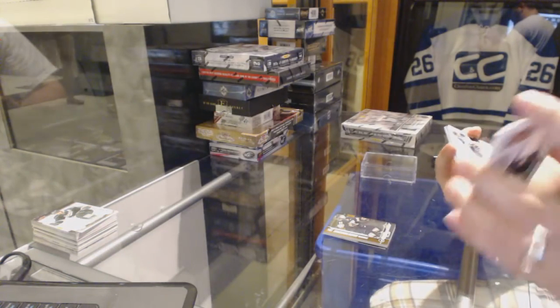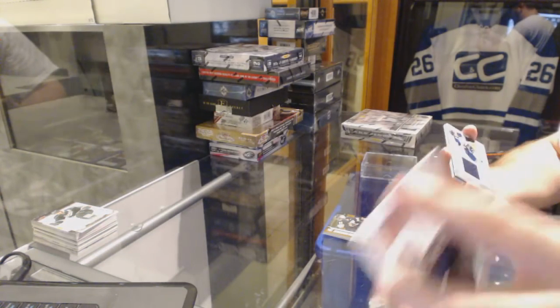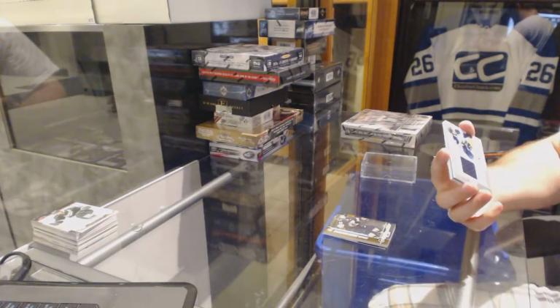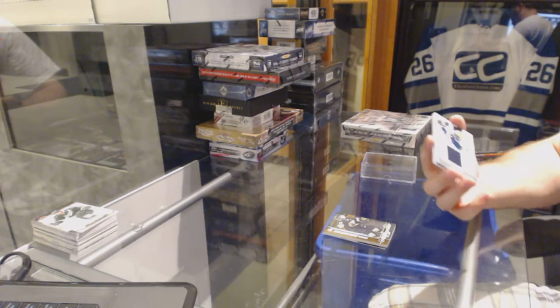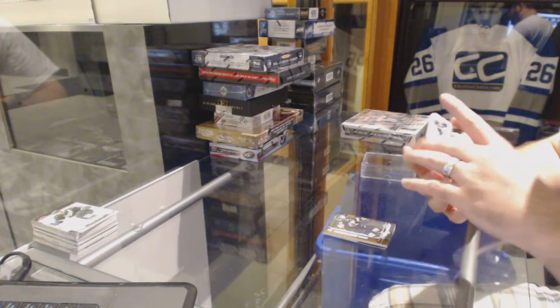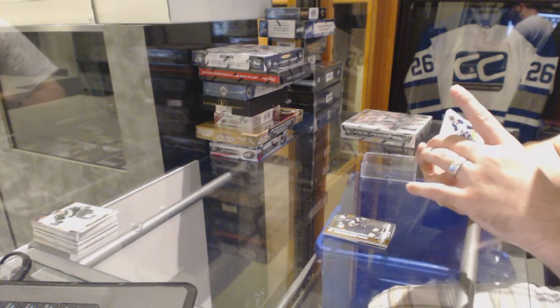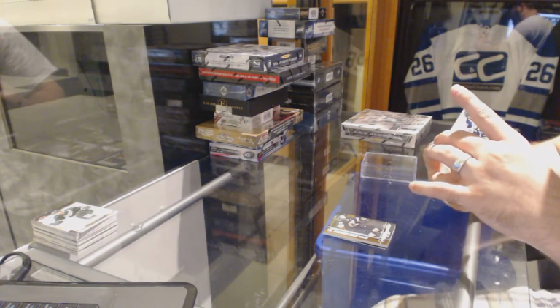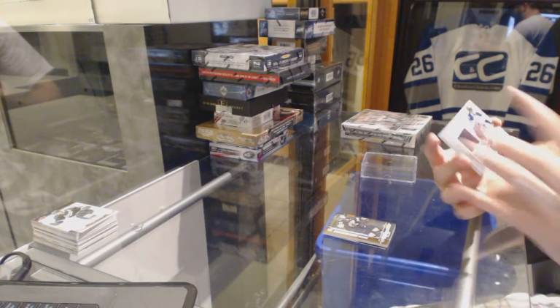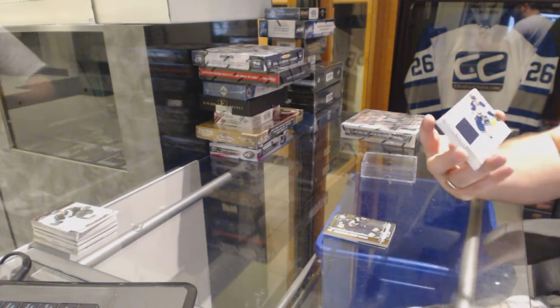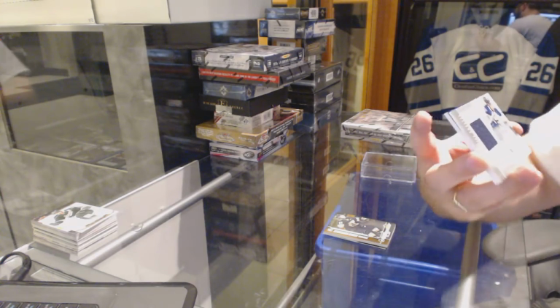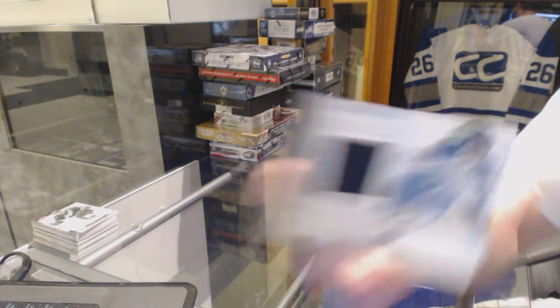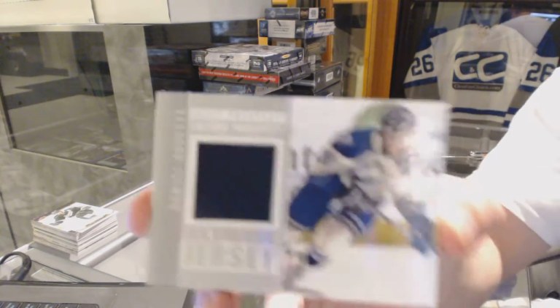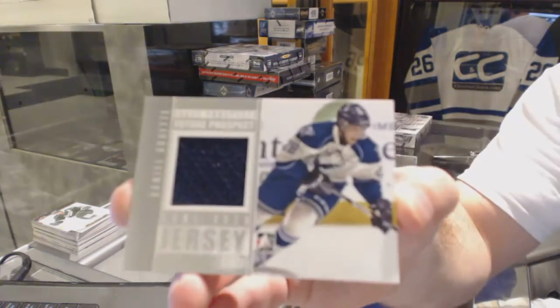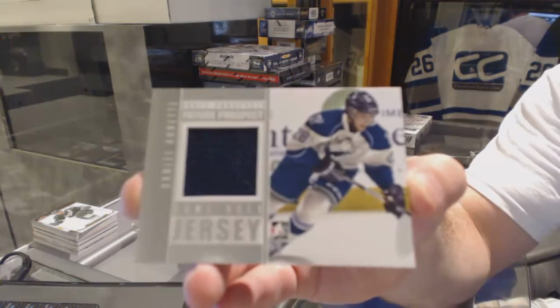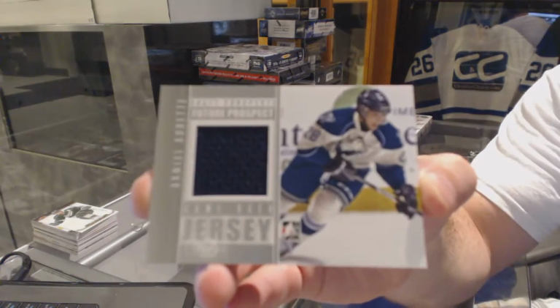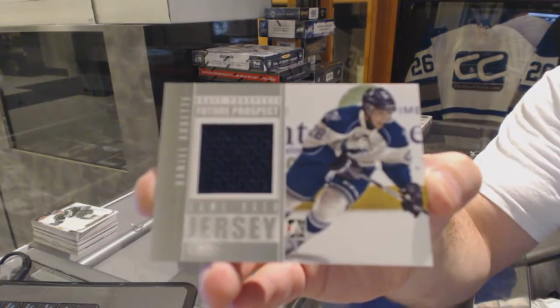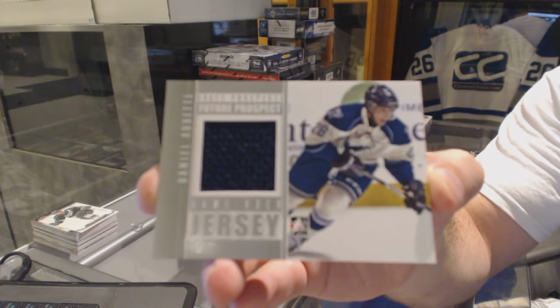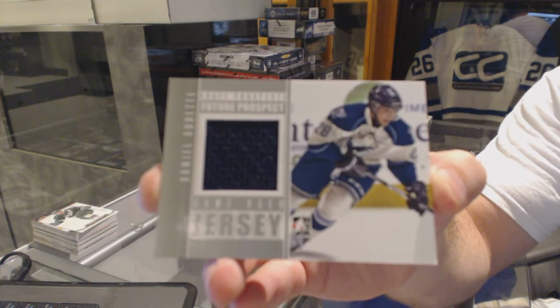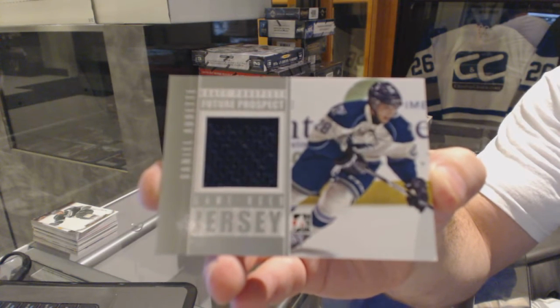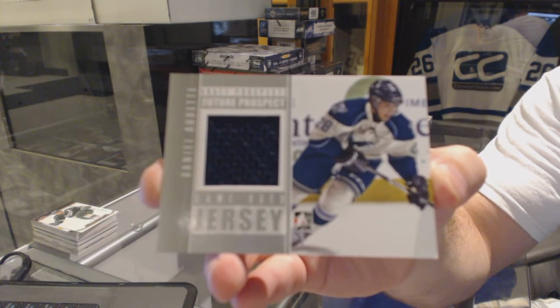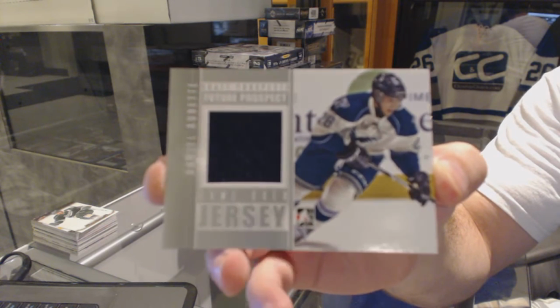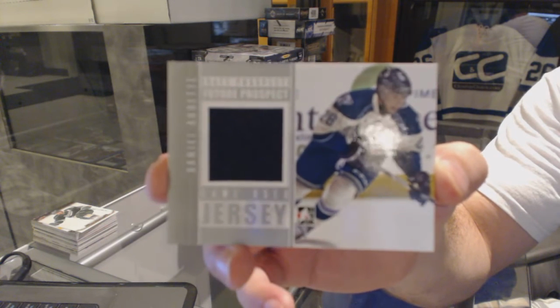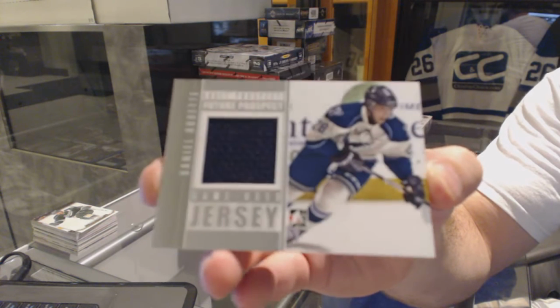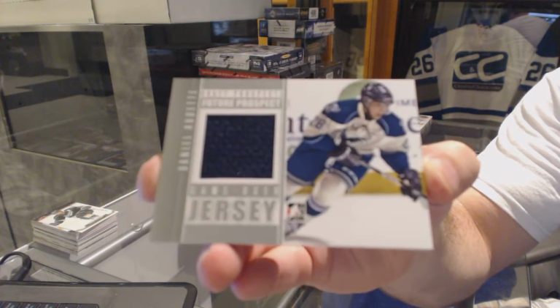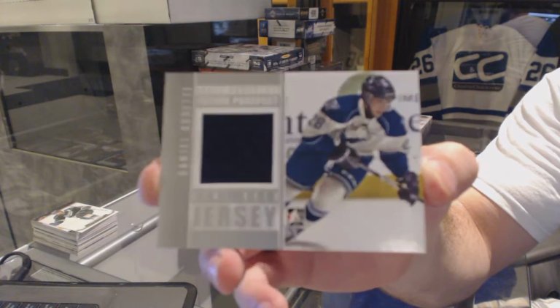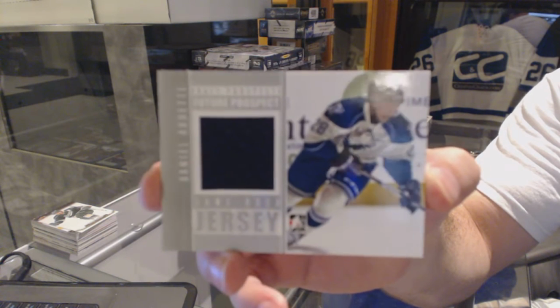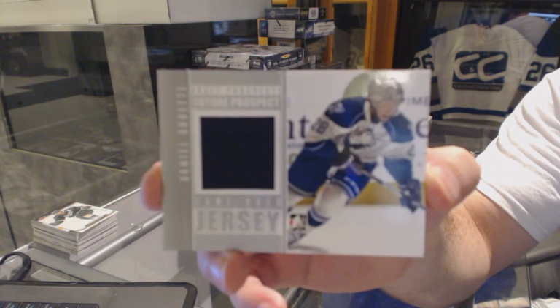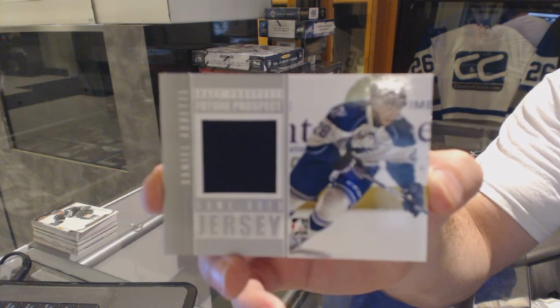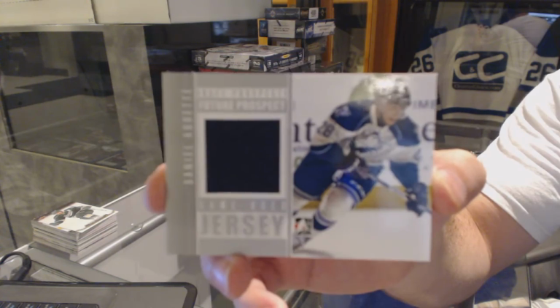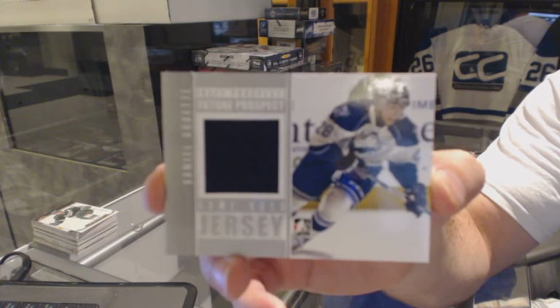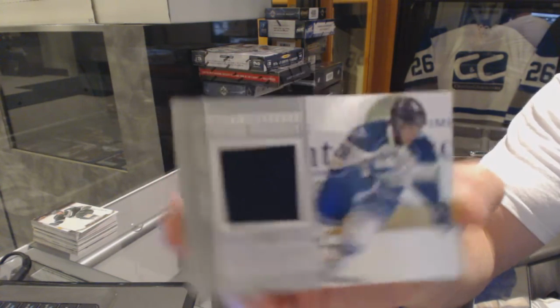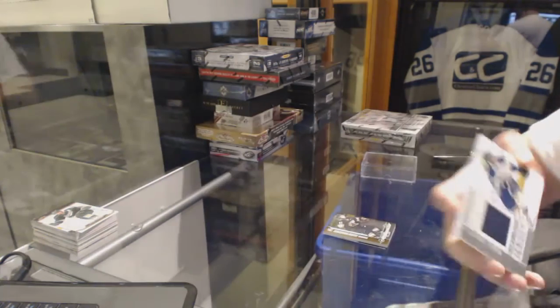We've got a future prospect game-used jersey of Daniel Audet. I do apologize on the team — they're not the greatest on these ones. Daniel Audet.